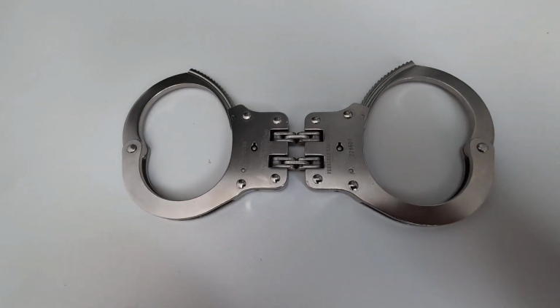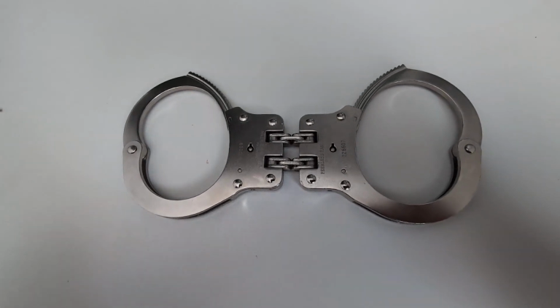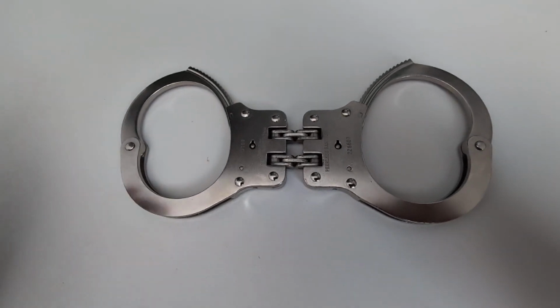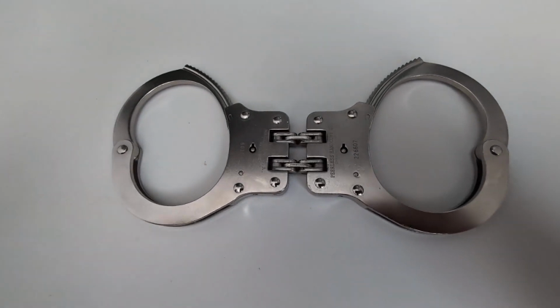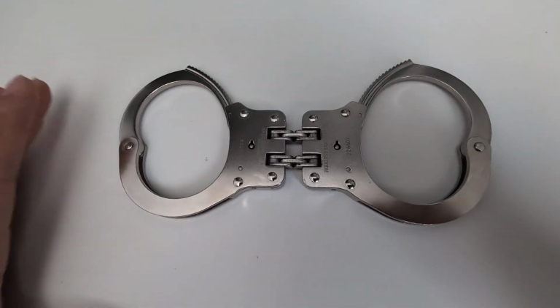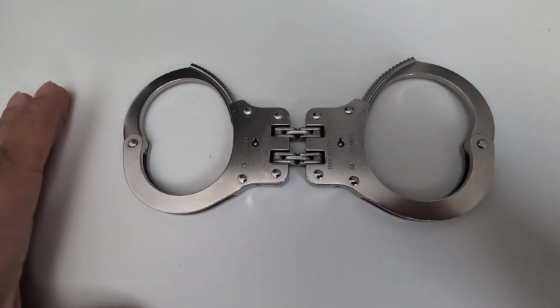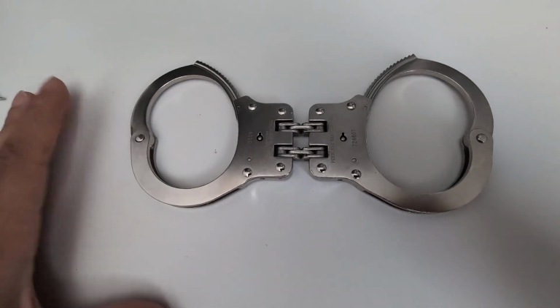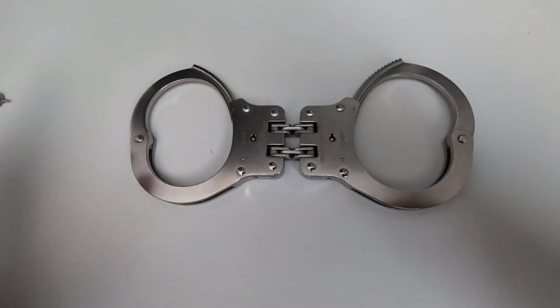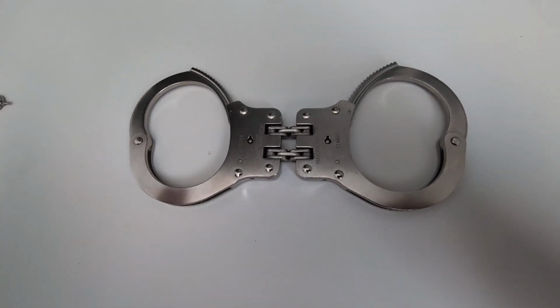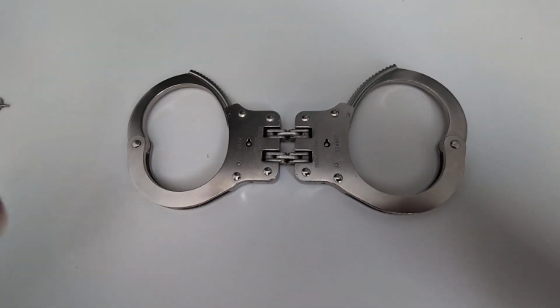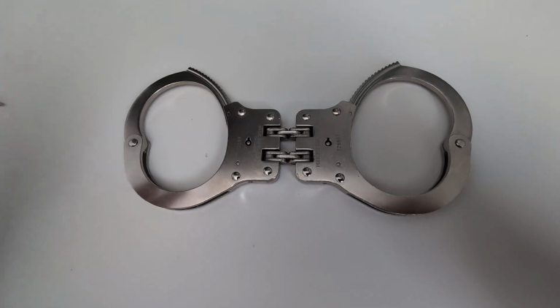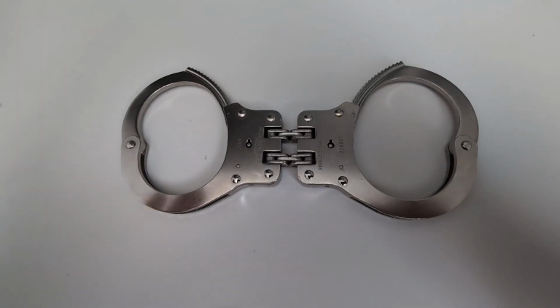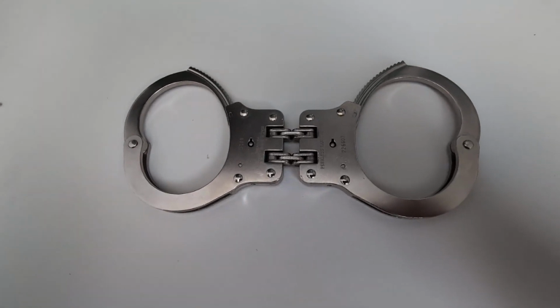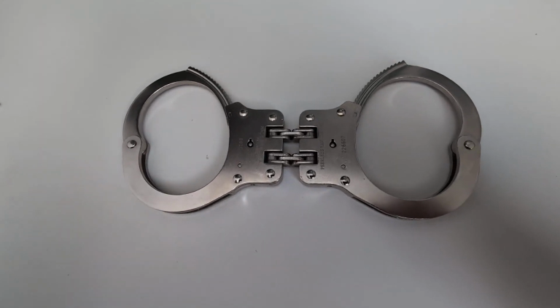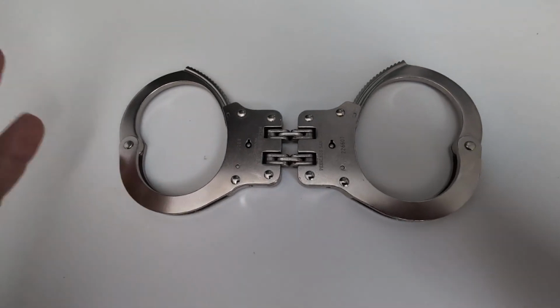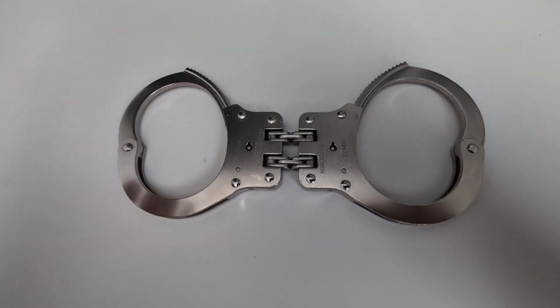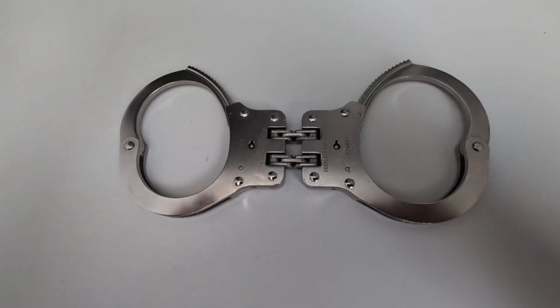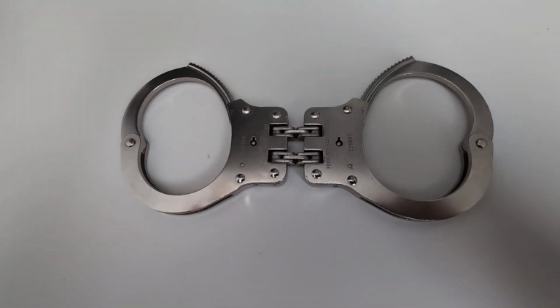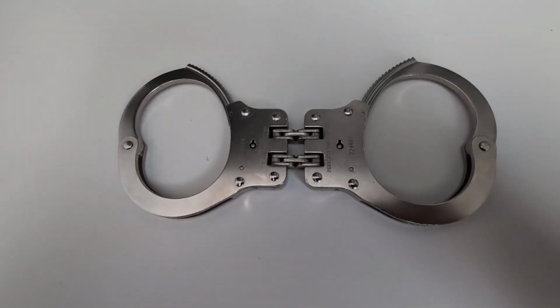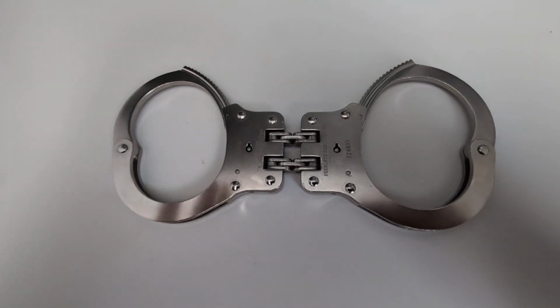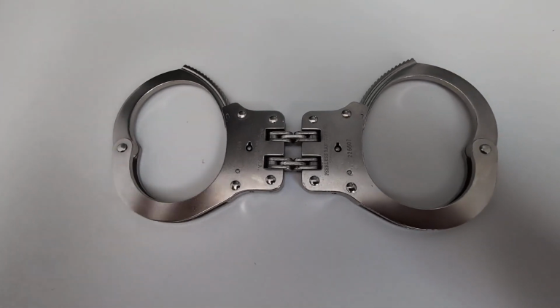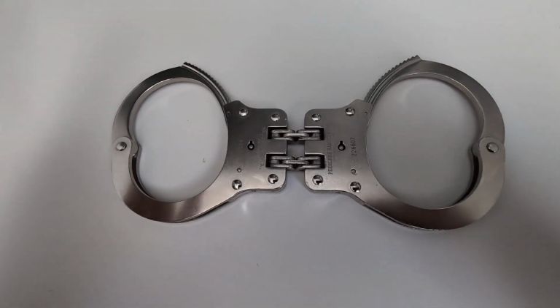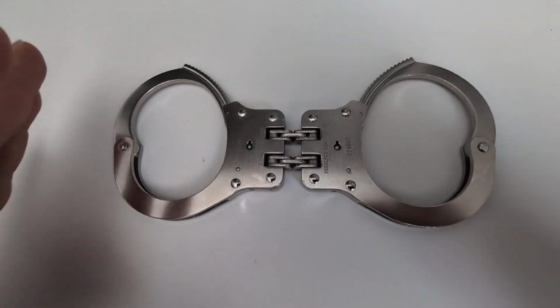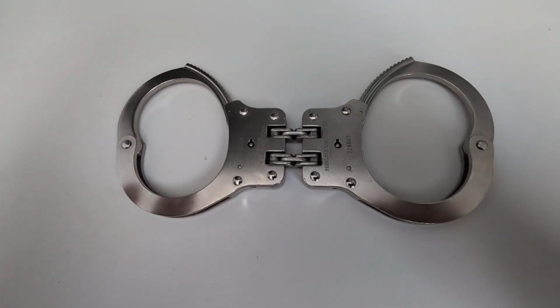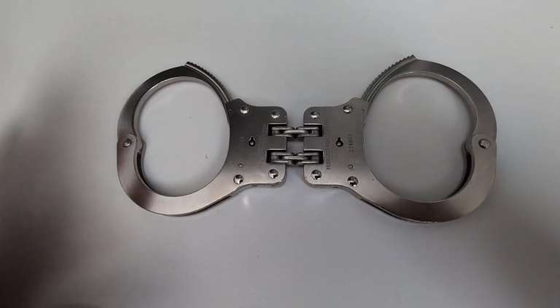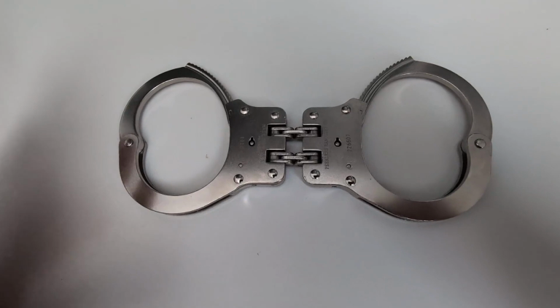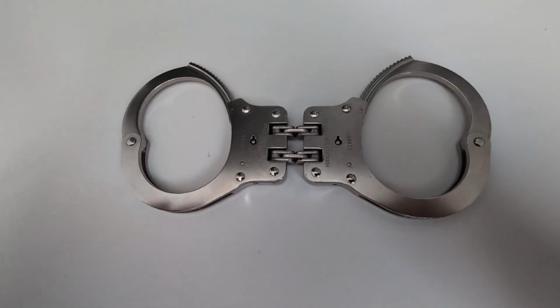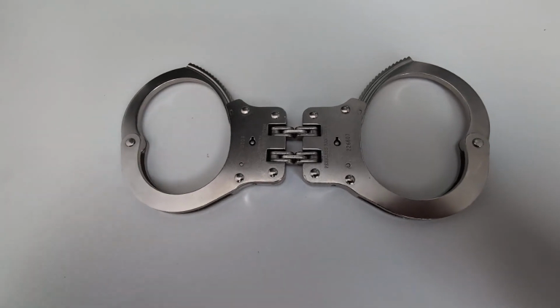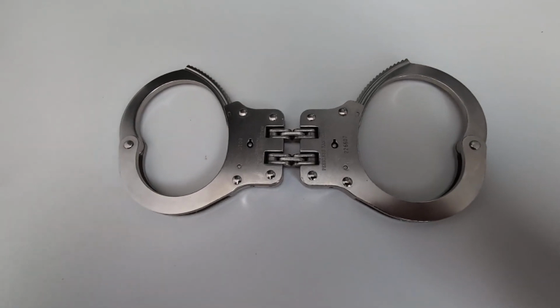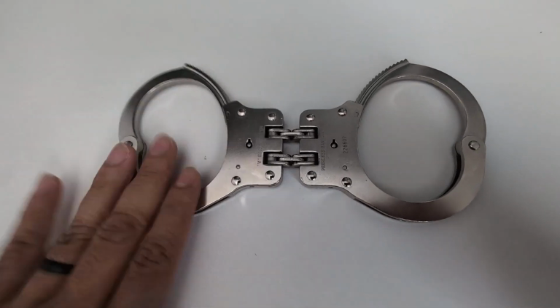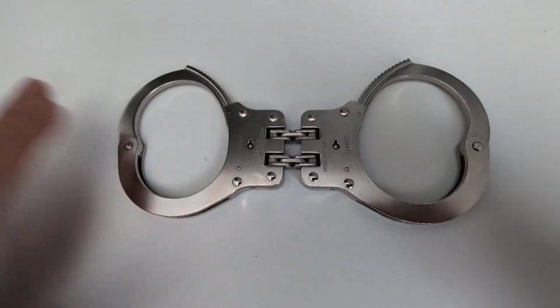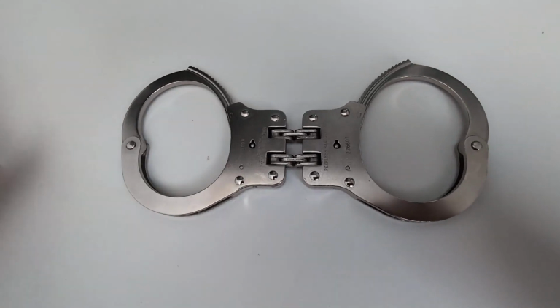So if you're a law enforcement professional or in security, or if you're looking for high quality professional grade handcuffs, these are the best options.